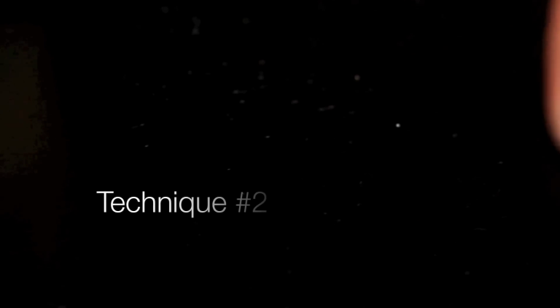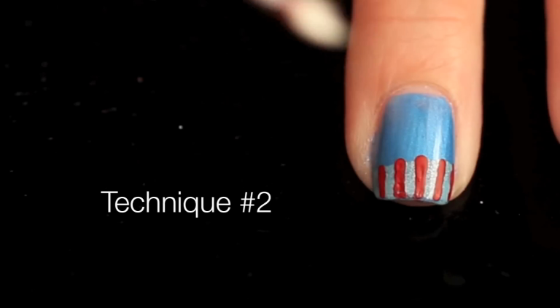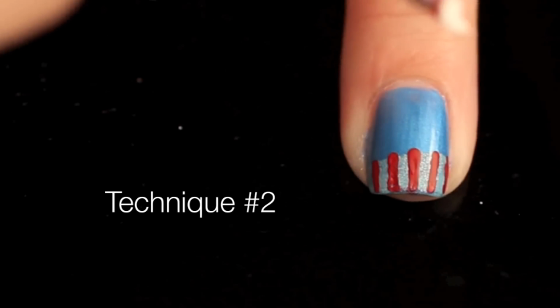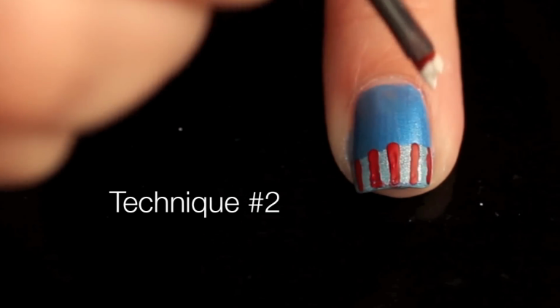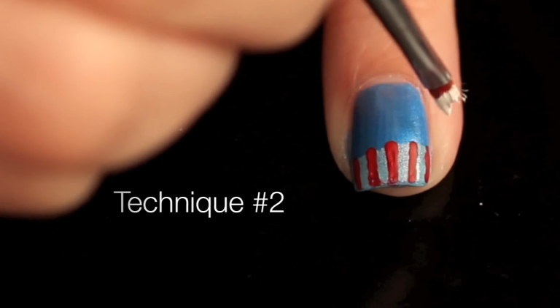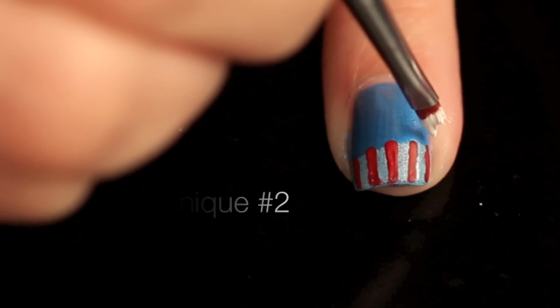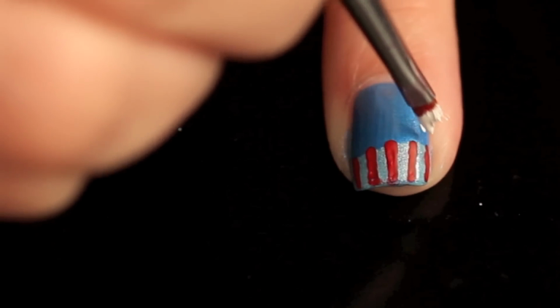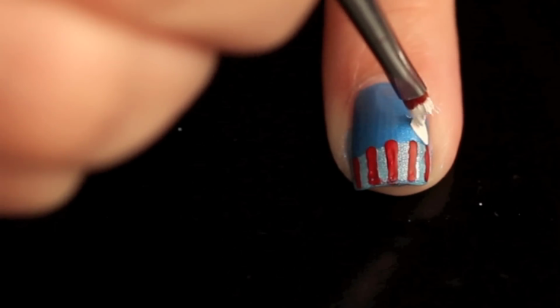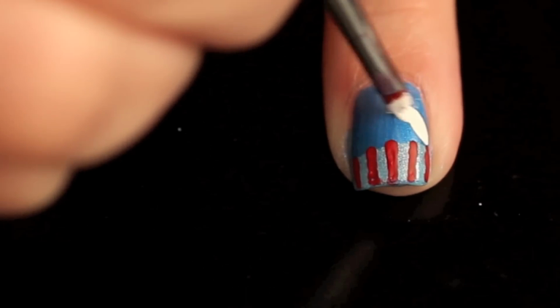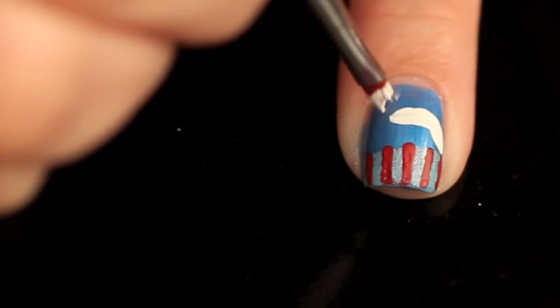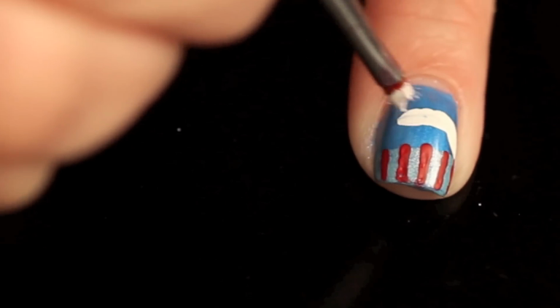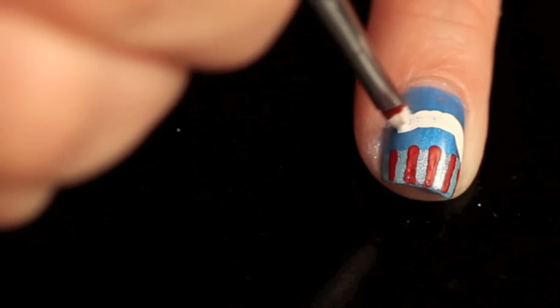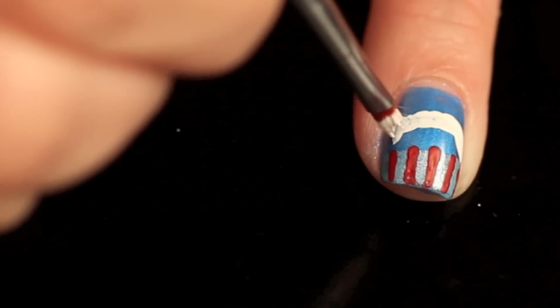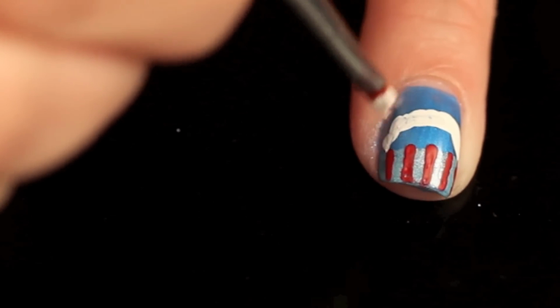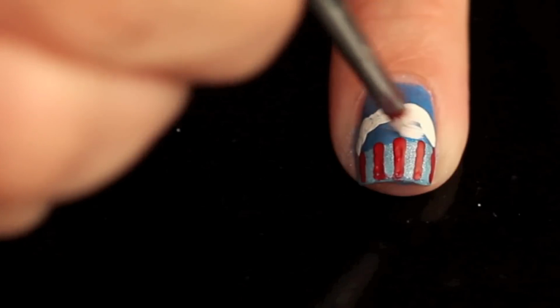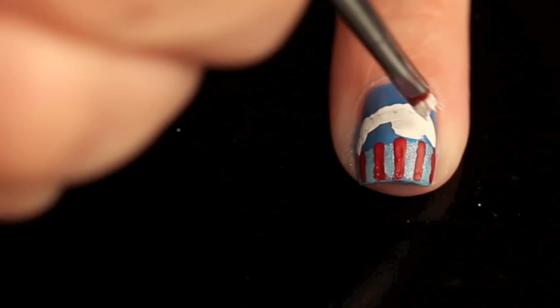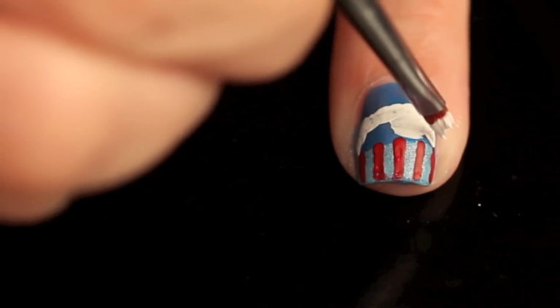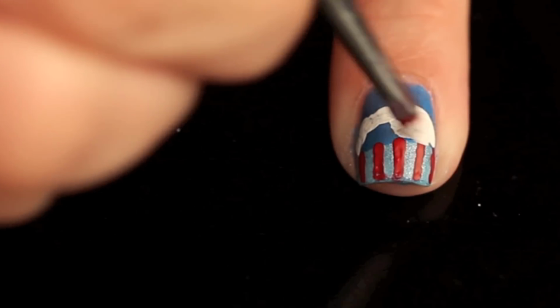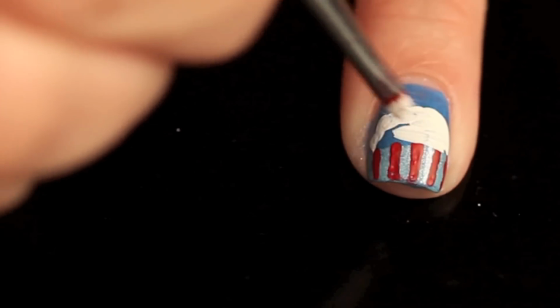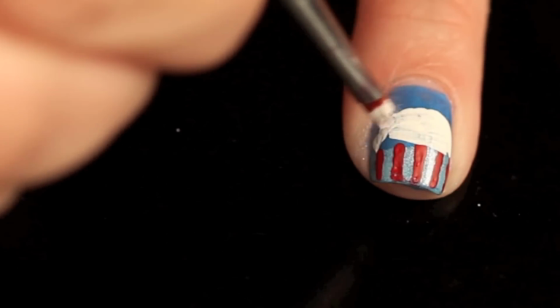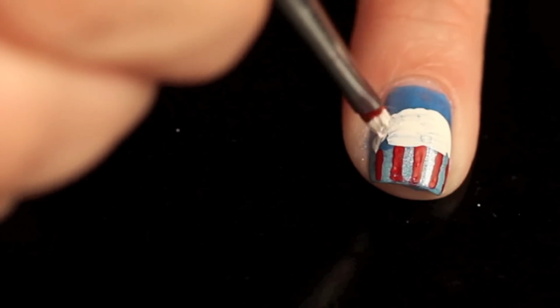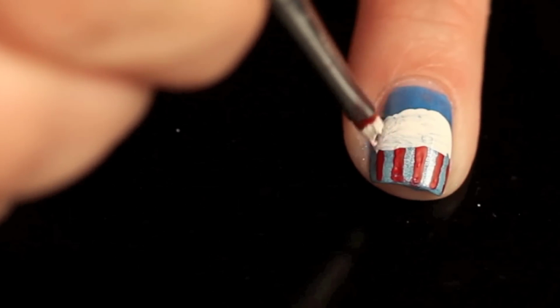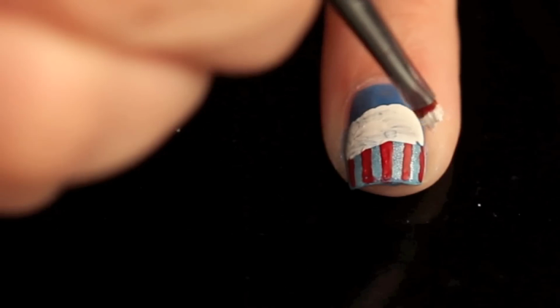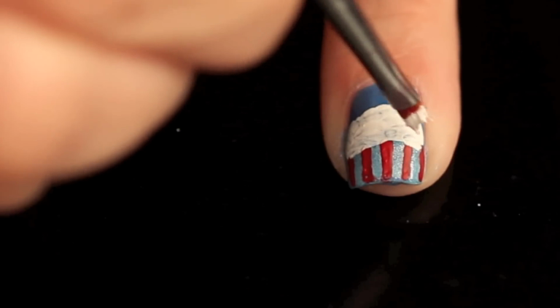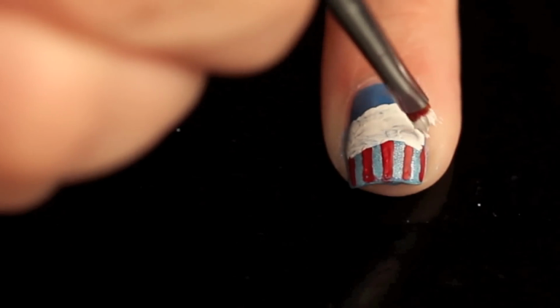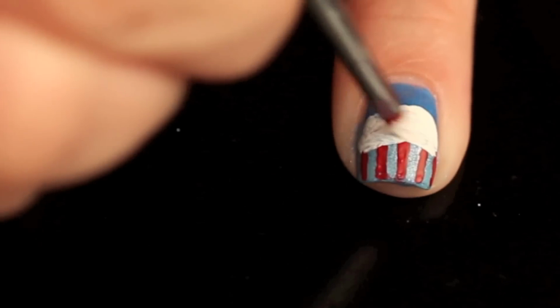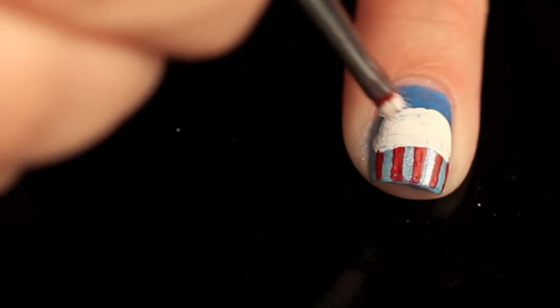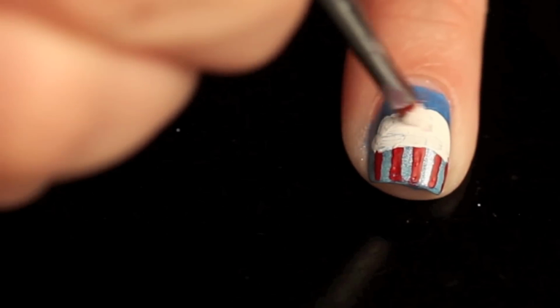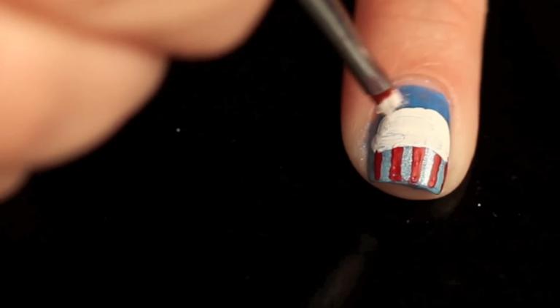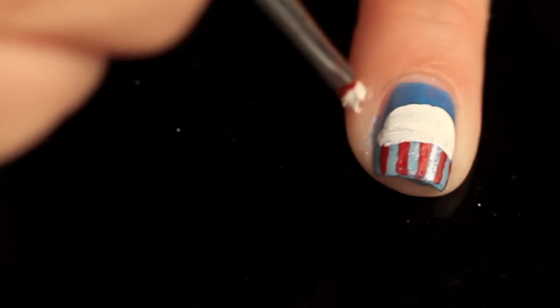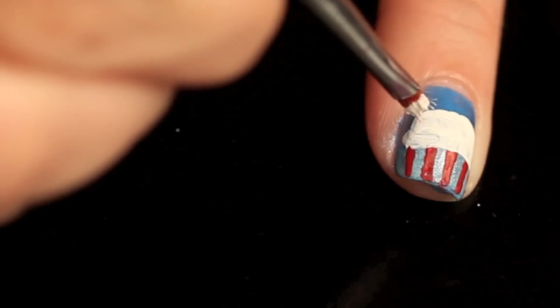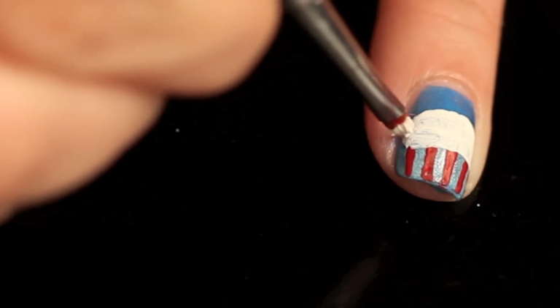For technique number two, draw a half circle and then create your scallops. This style creates a little bit more of a precise and uniform shape. I'm using a brush for the top part and then a dotting tool to create the scallops.